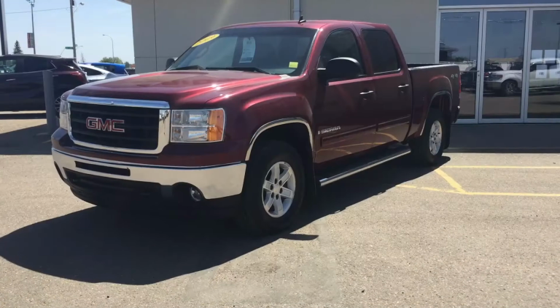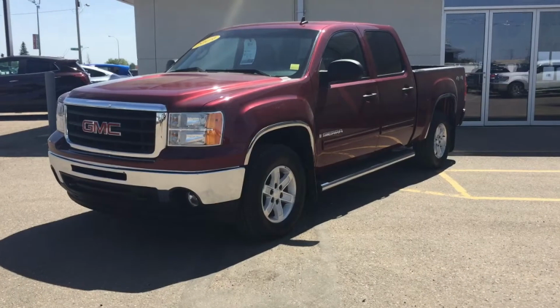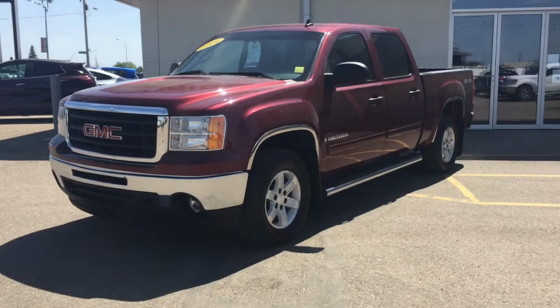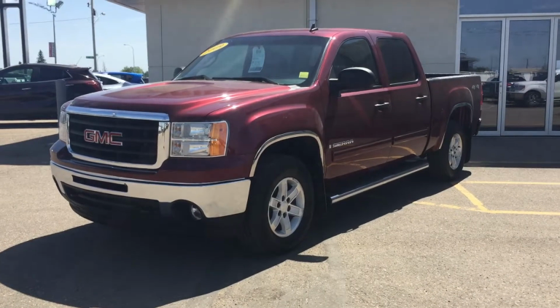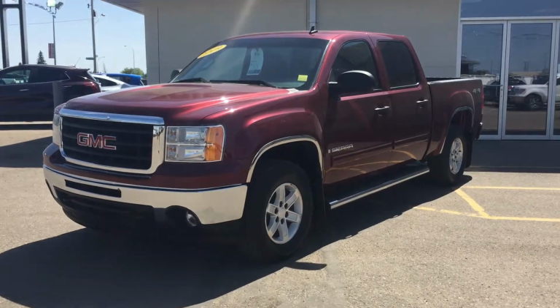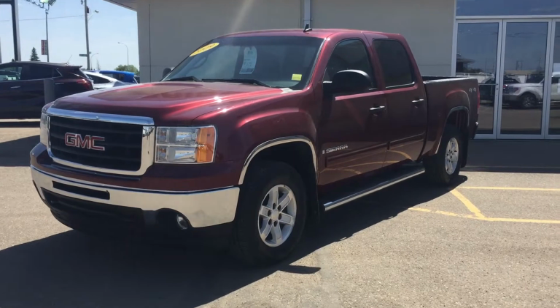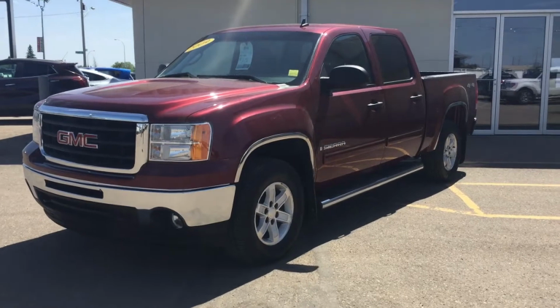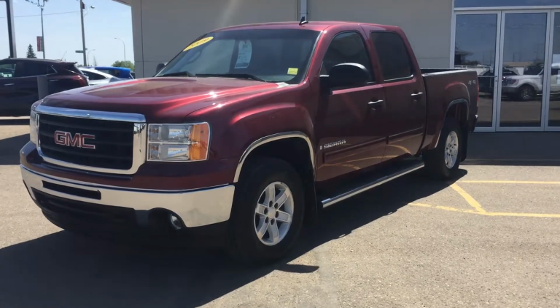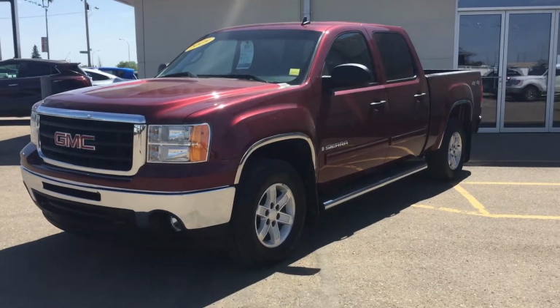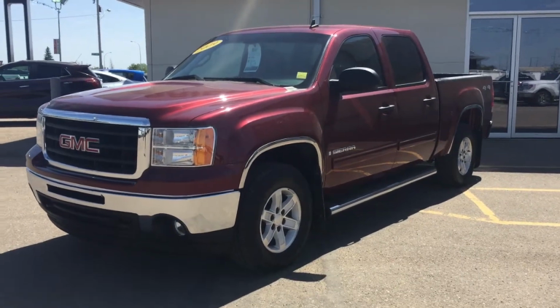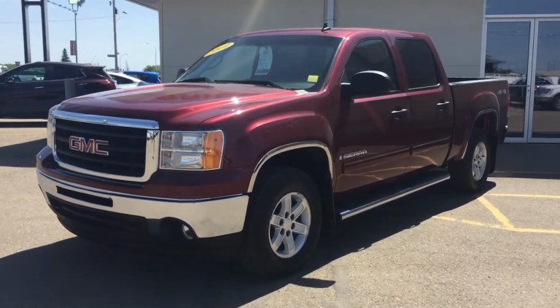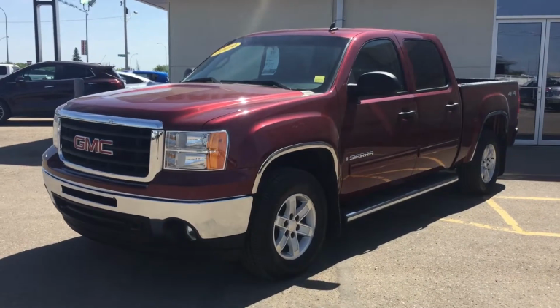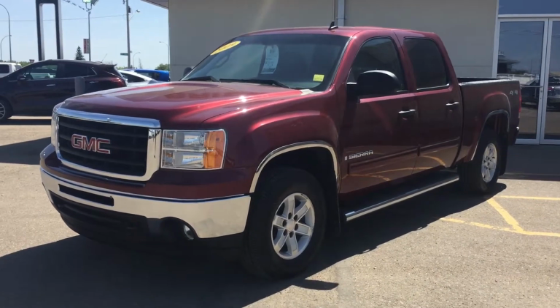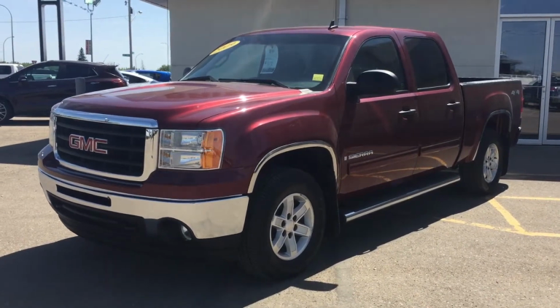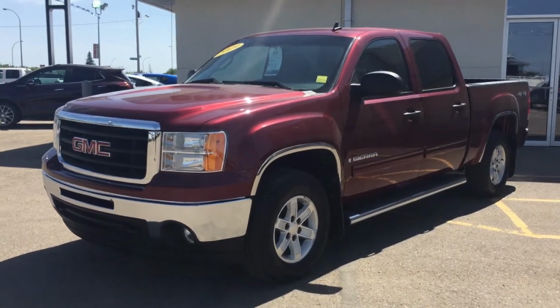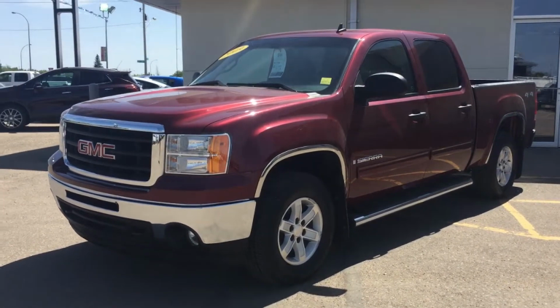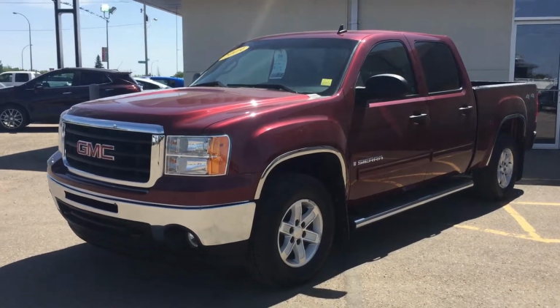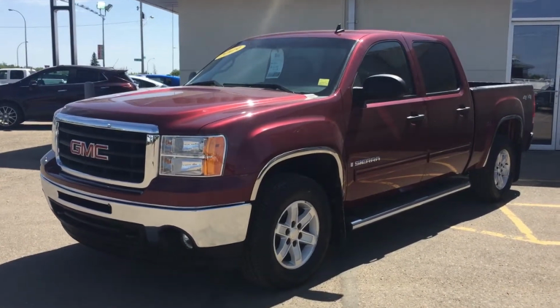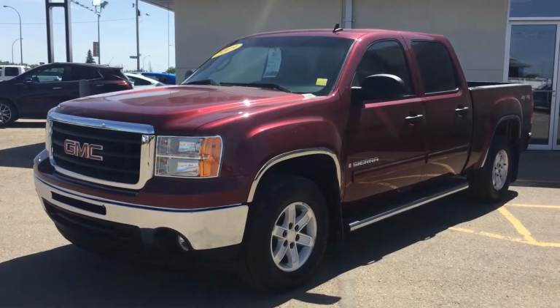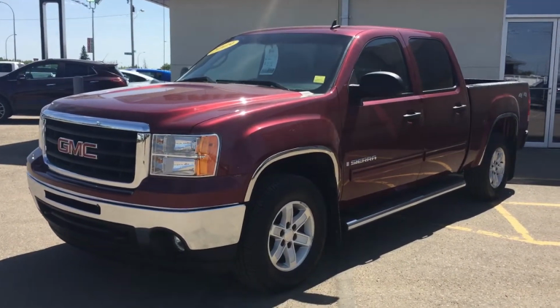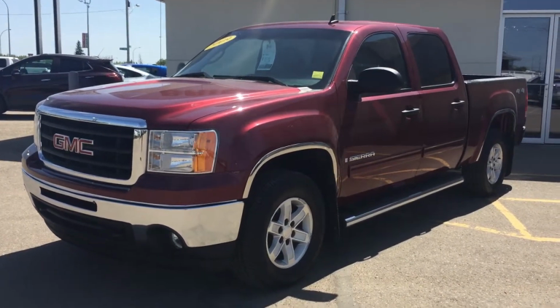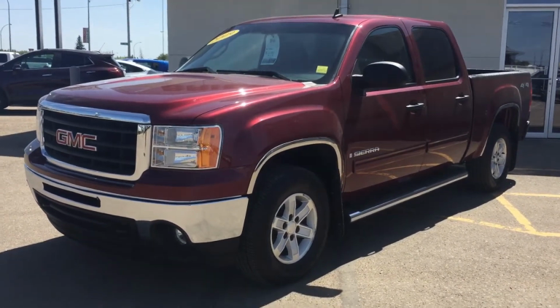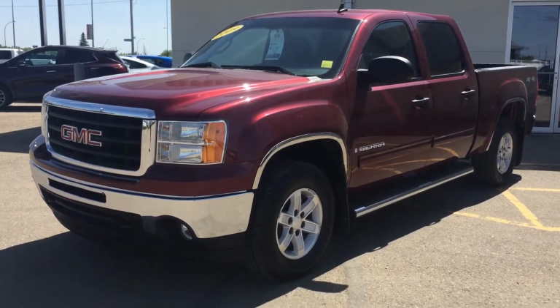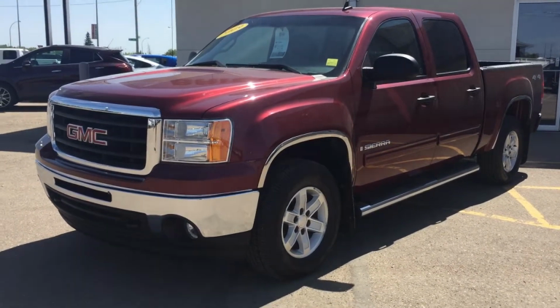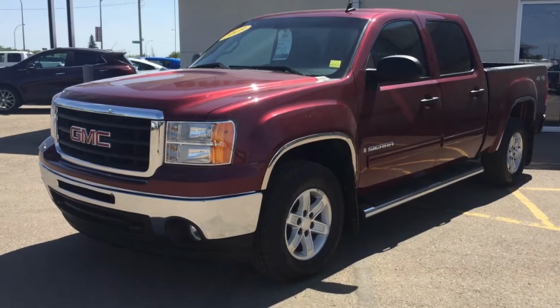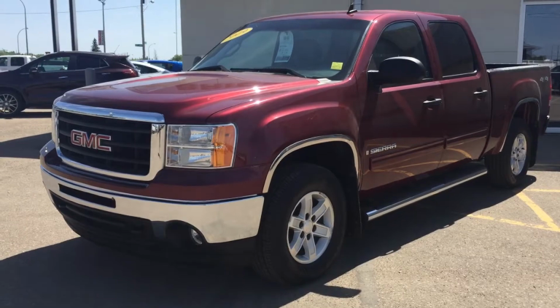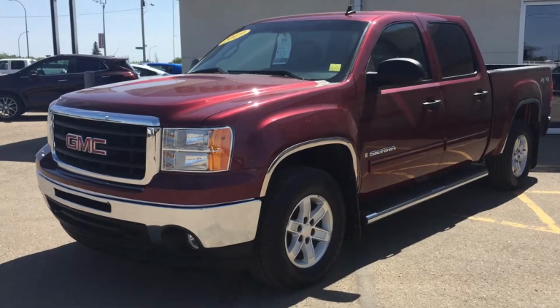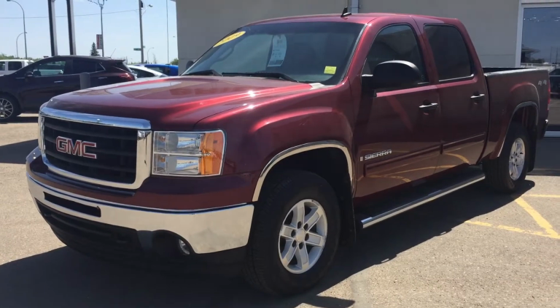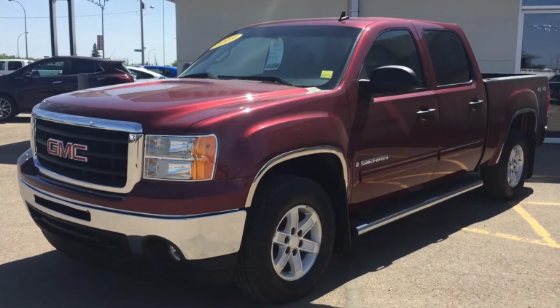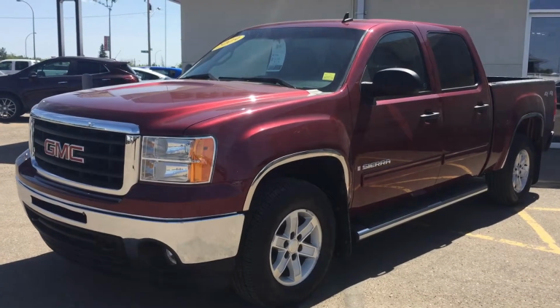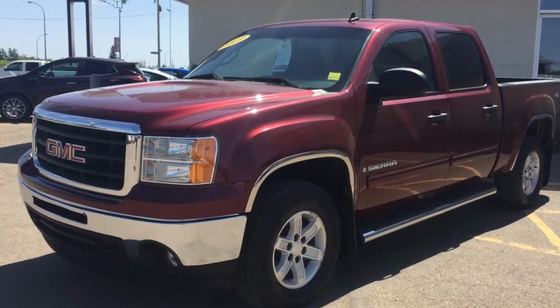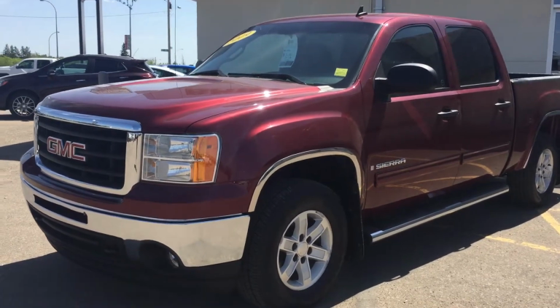Hello everybody, this is Macy from British Chevrolet Buick GMC, and today I'm introducing you to this red 2009 GMC Sierra 1500 SLE edition.